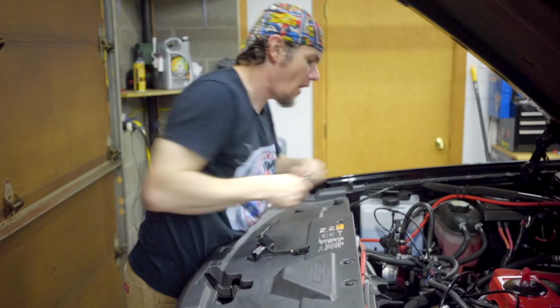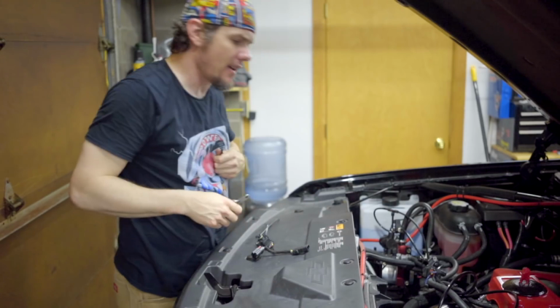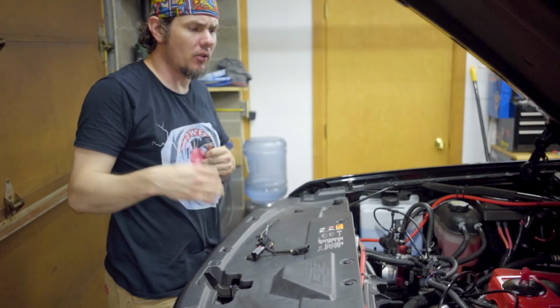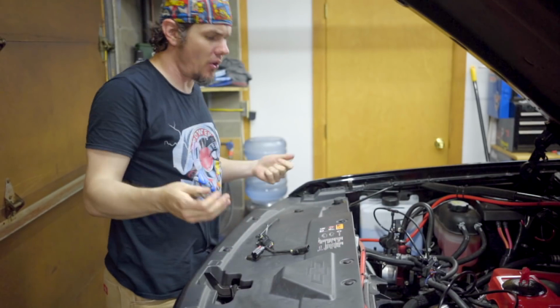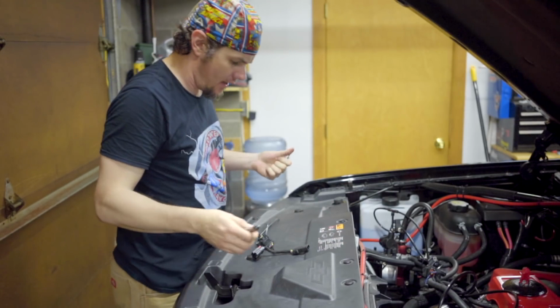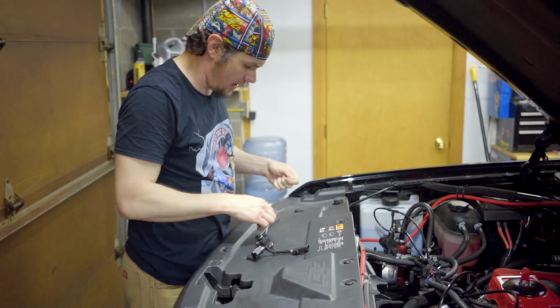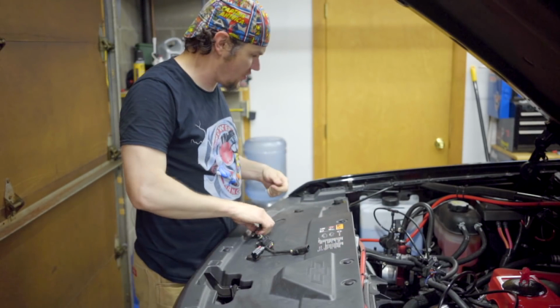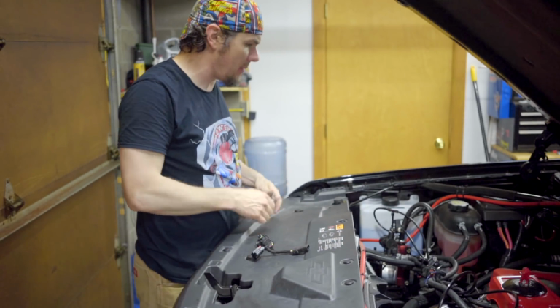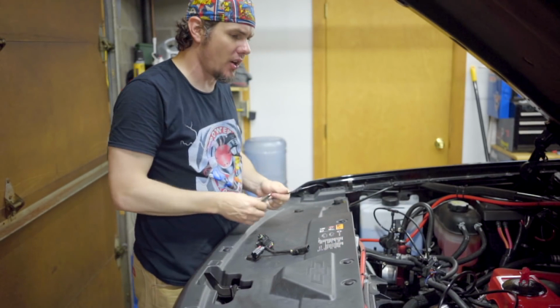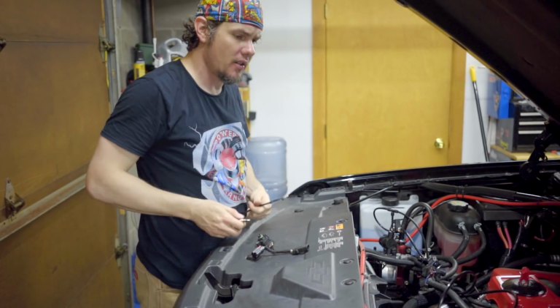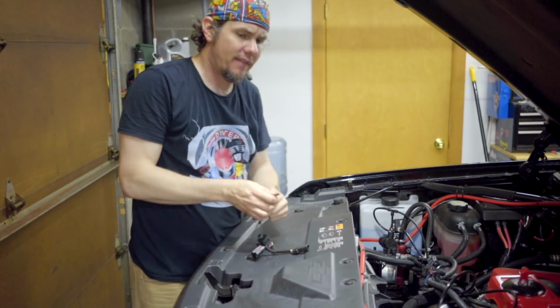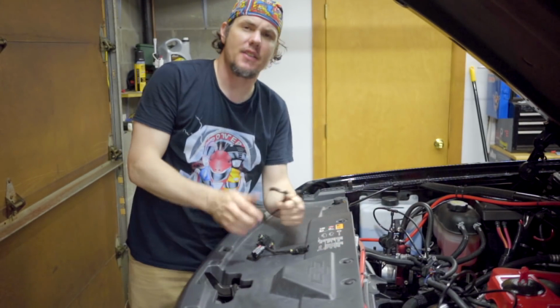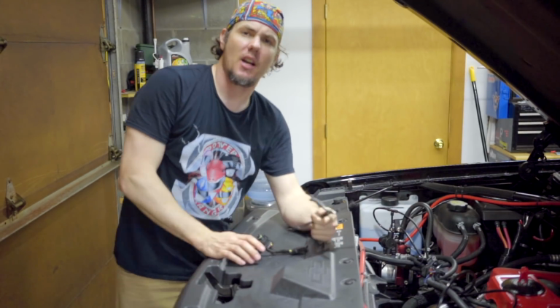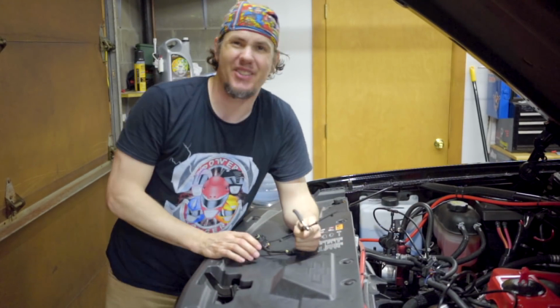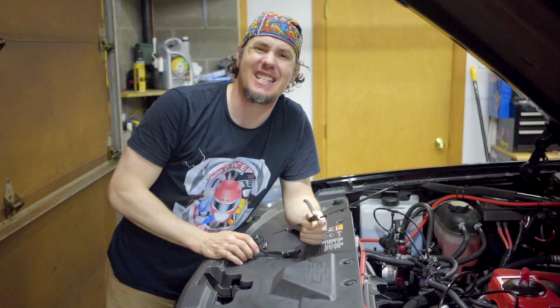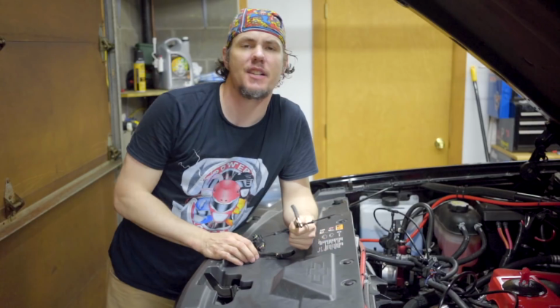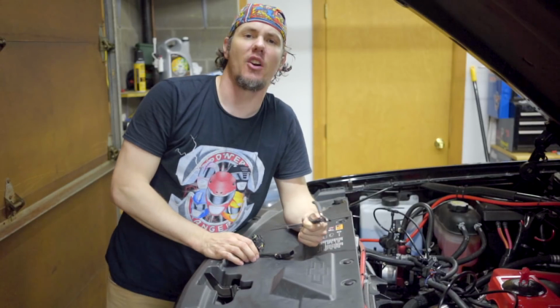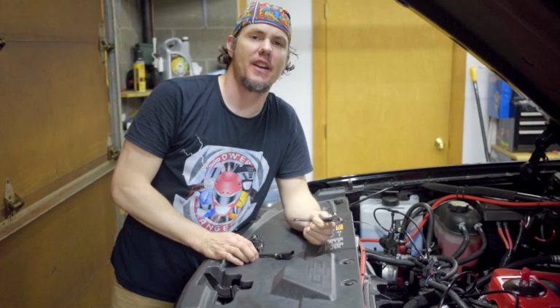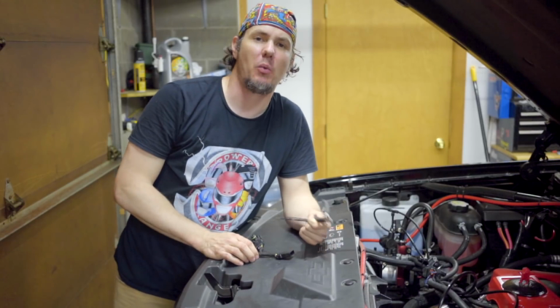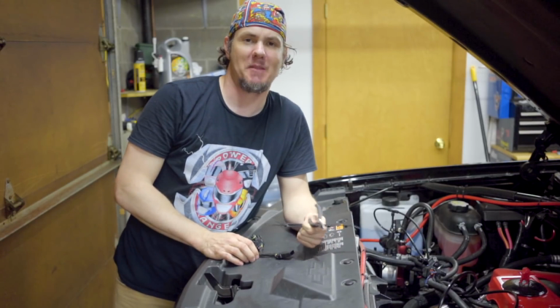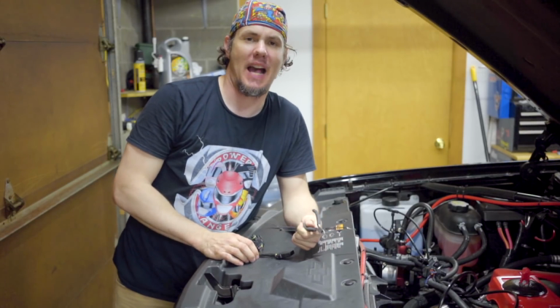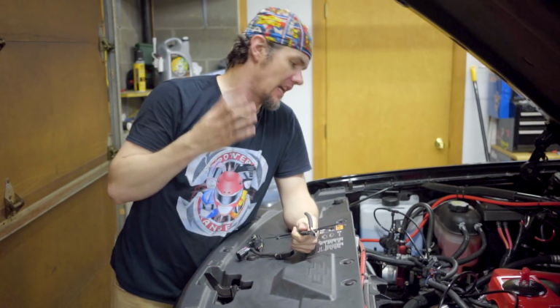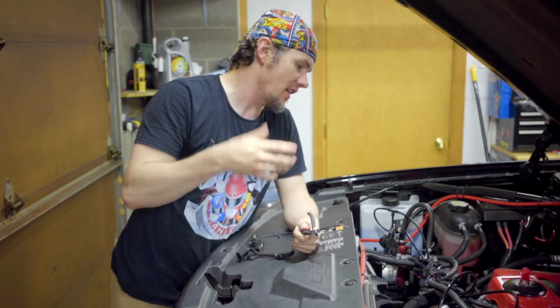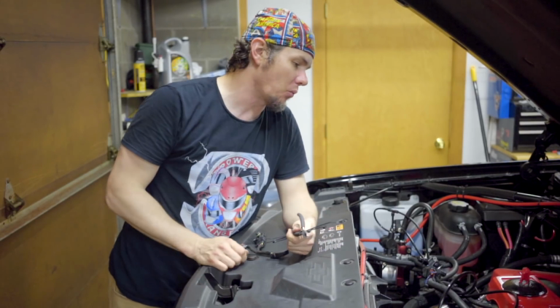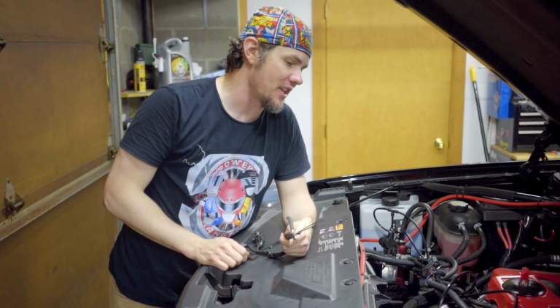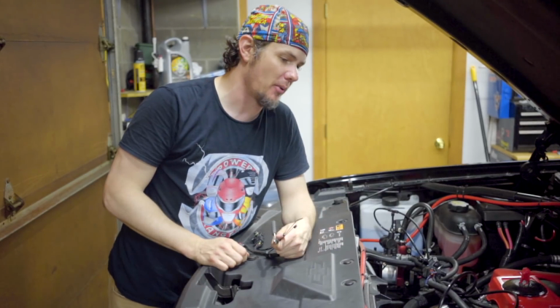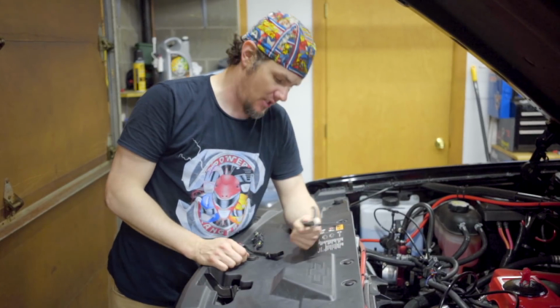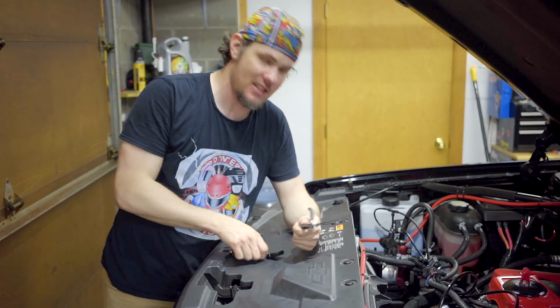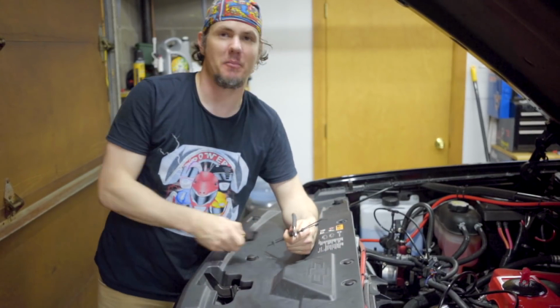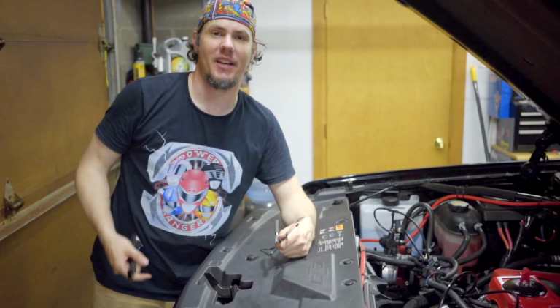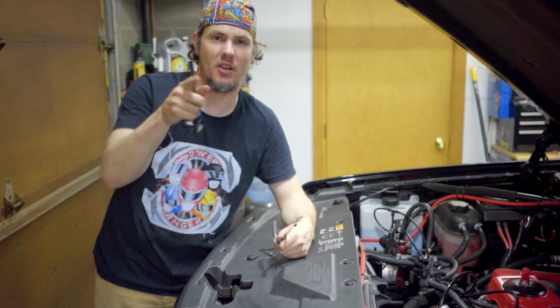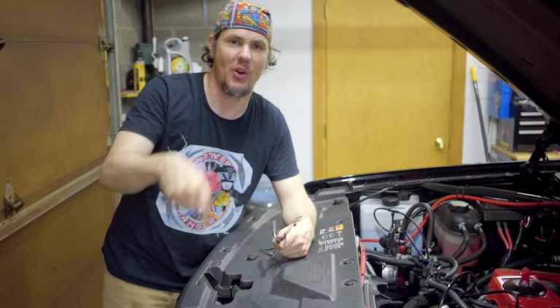Let's go ahead and jump in the truck, fire this thing up, clear the DTCs that are on there, see what comes back, and then we'll disable those DTCs in the tune. Stick around.